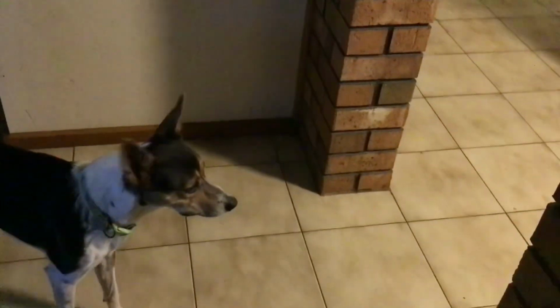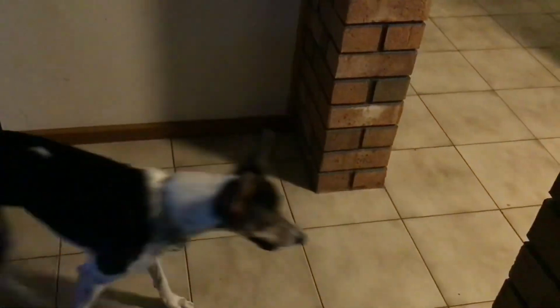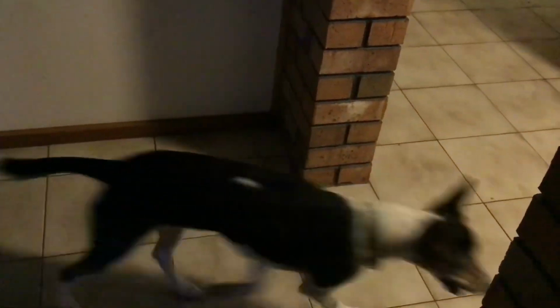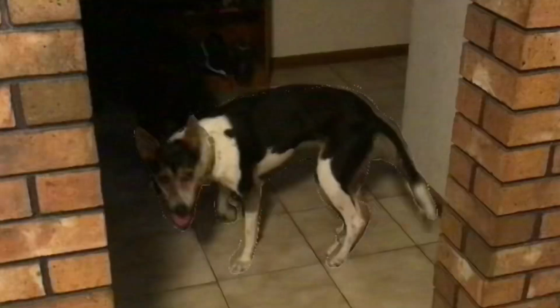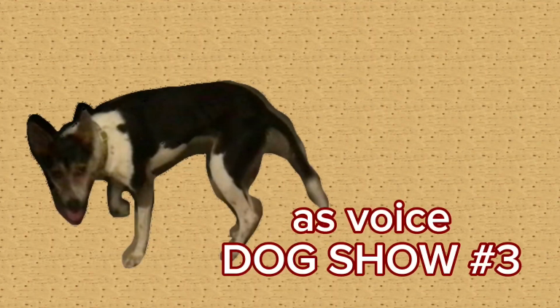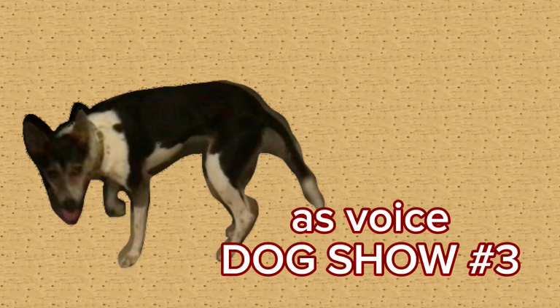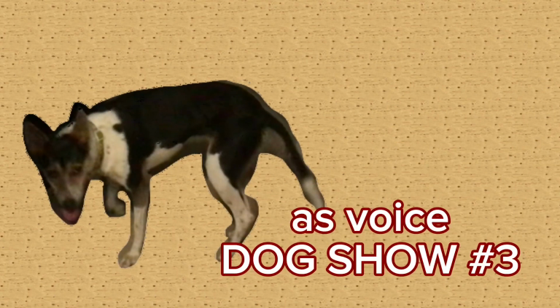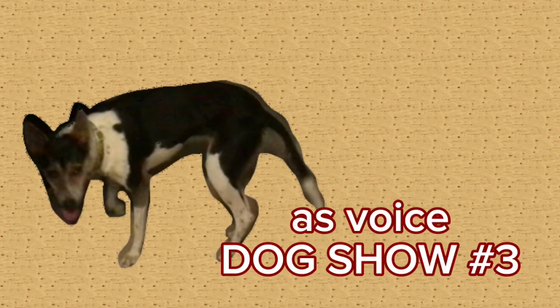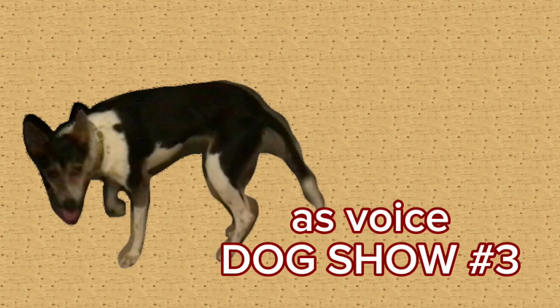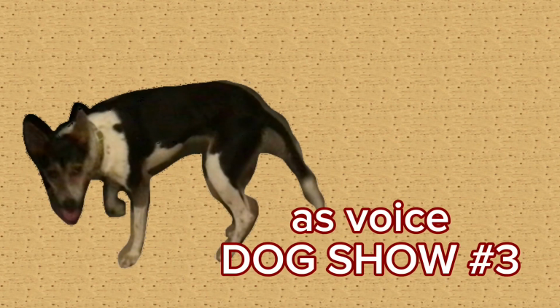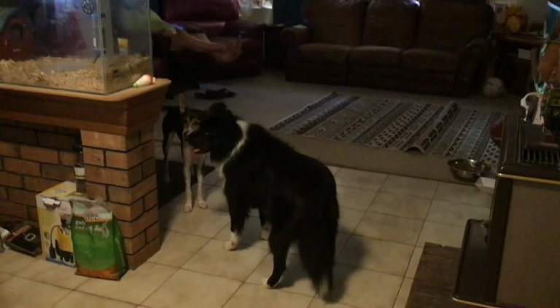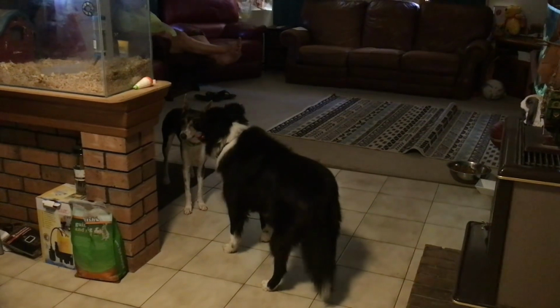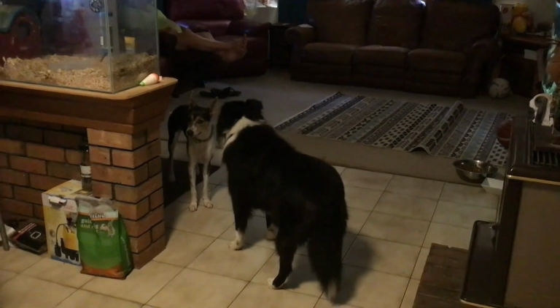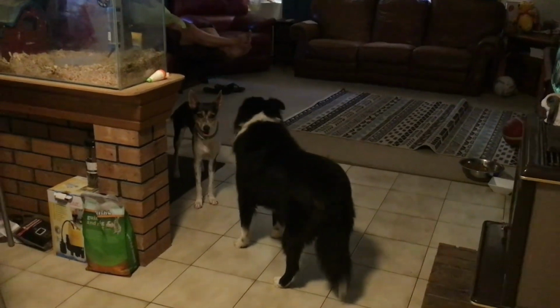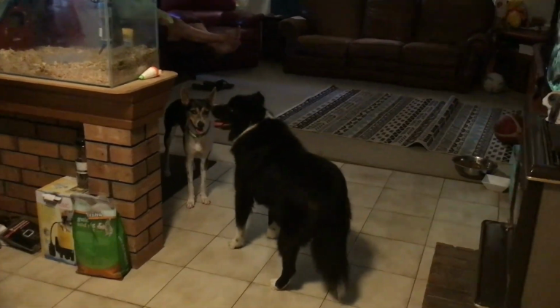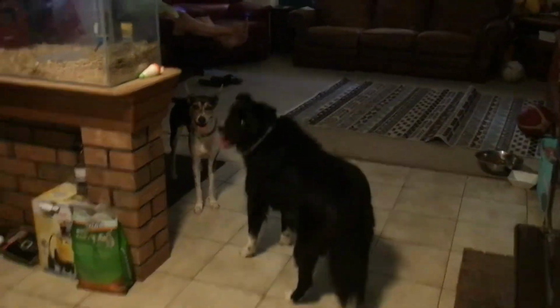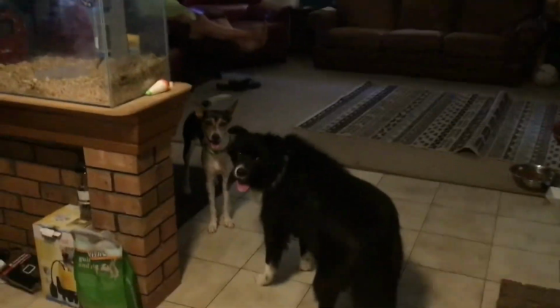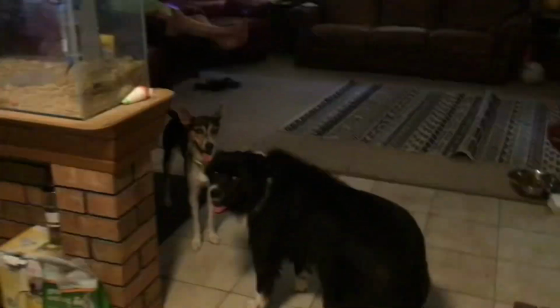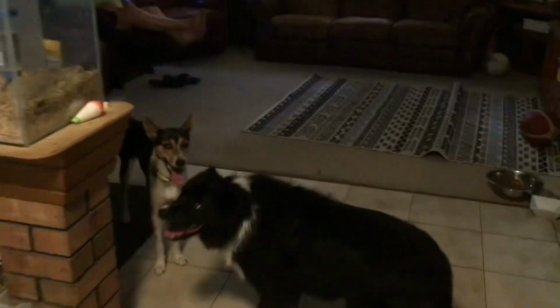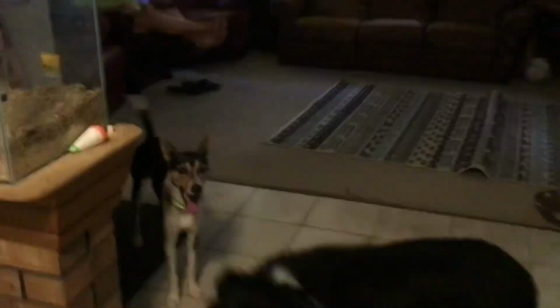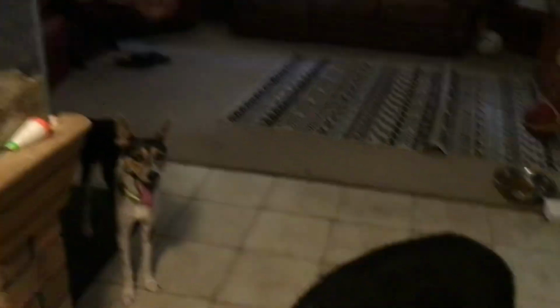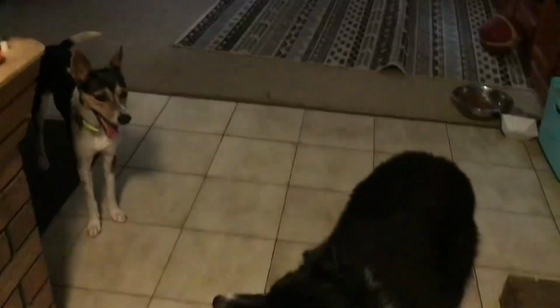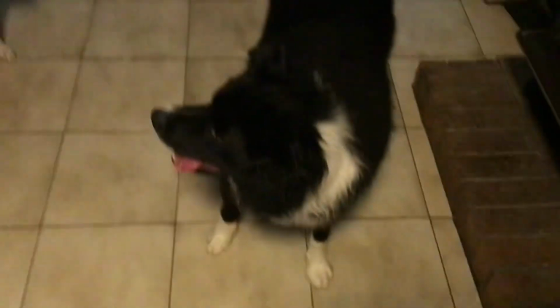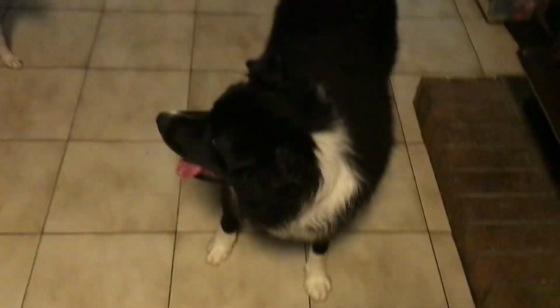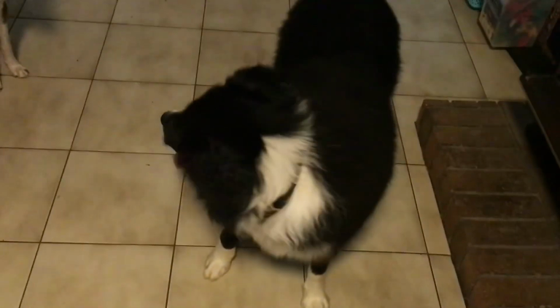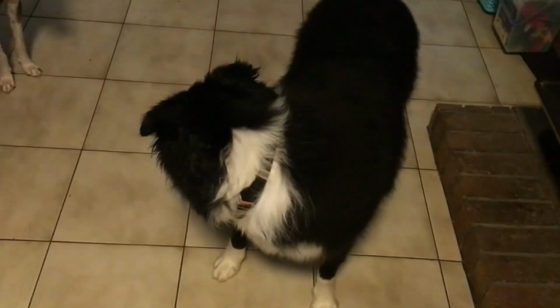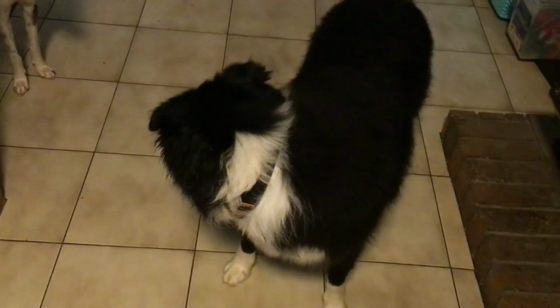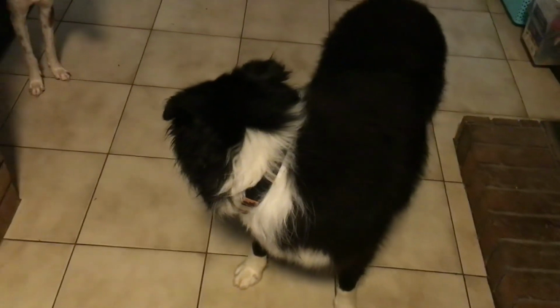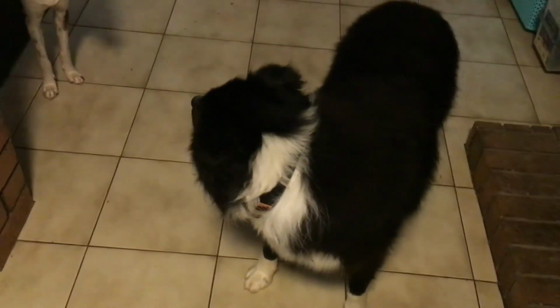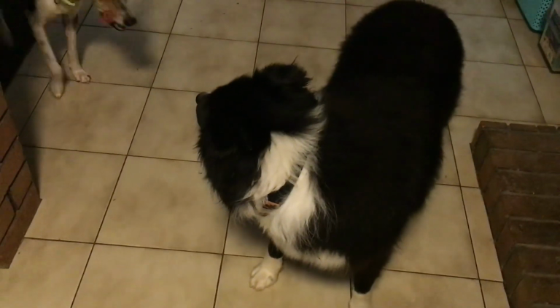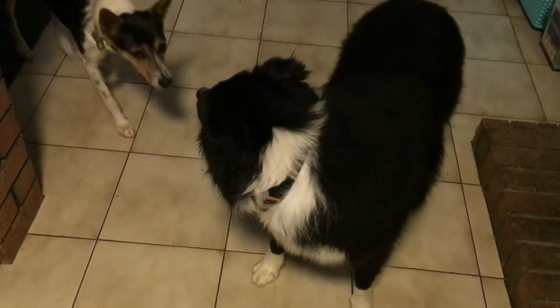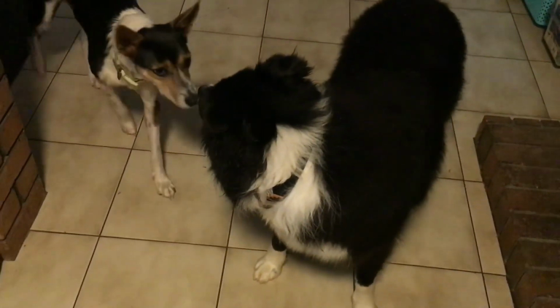This is Winston. His name is Winston, and his character's name is Winston. It used to be Clyde in the script, but they liked his name so much that they changed the script to fit his name. Because he just looks like a Winston.